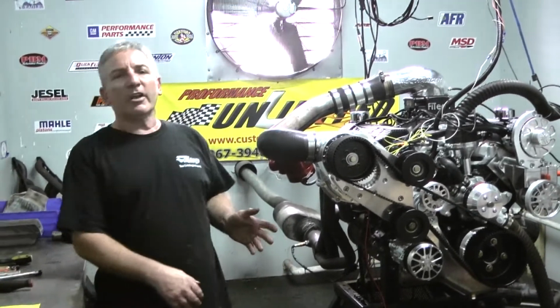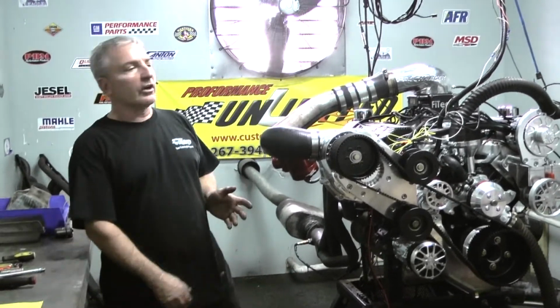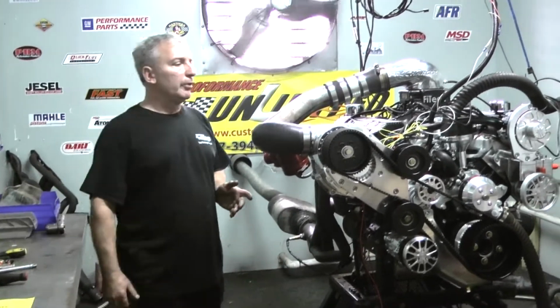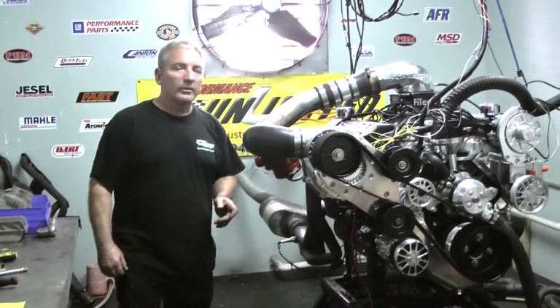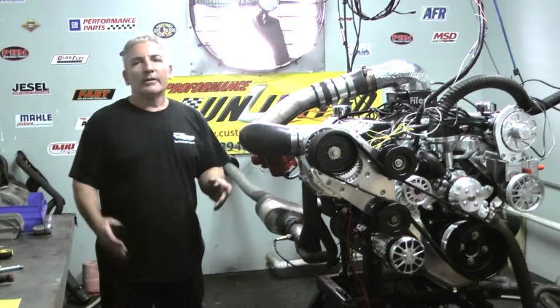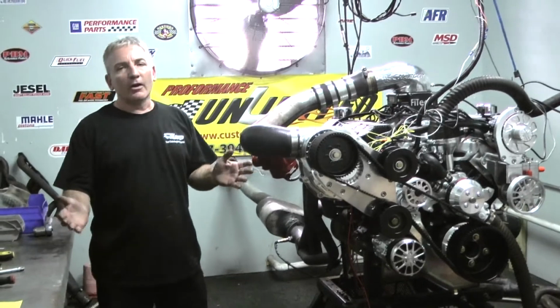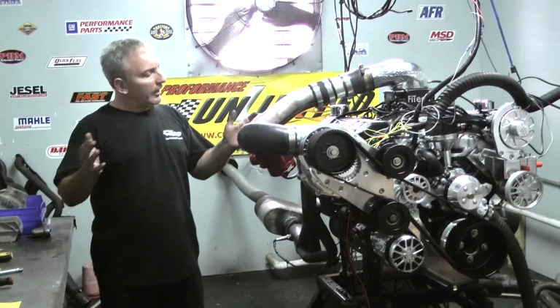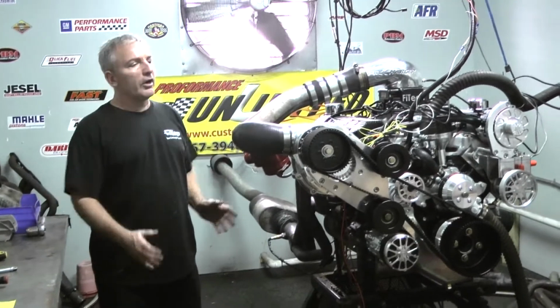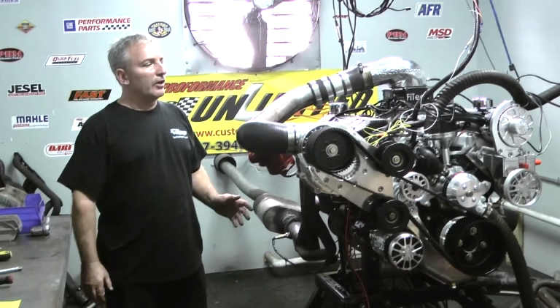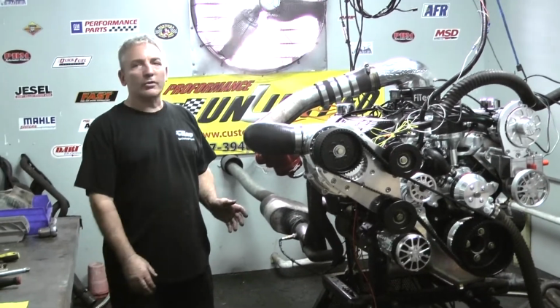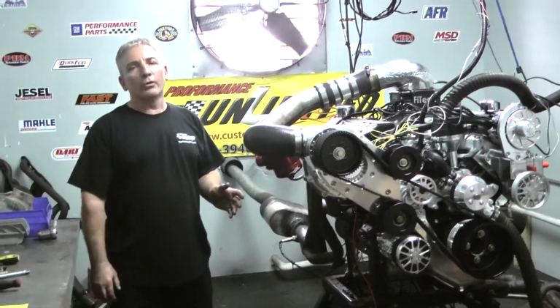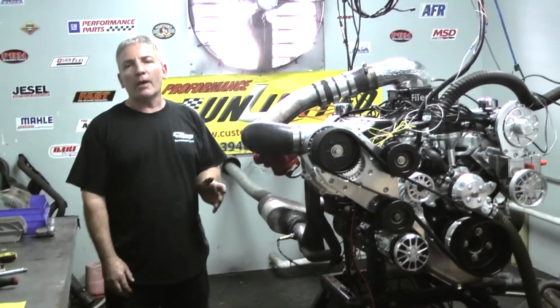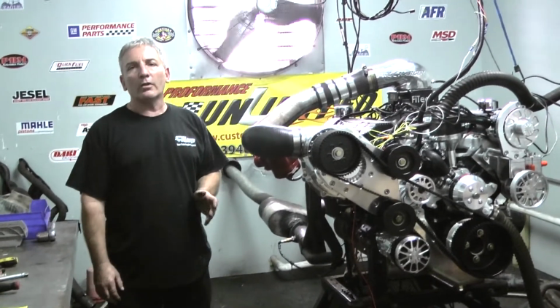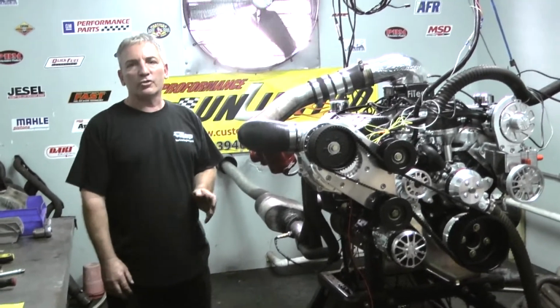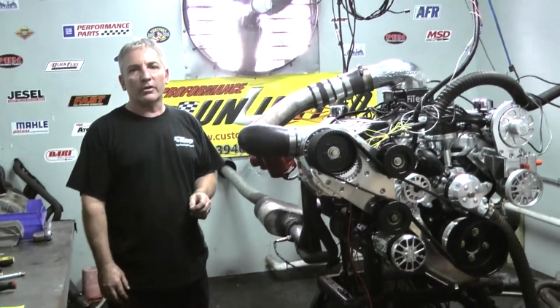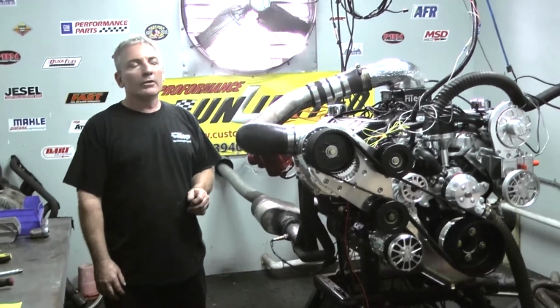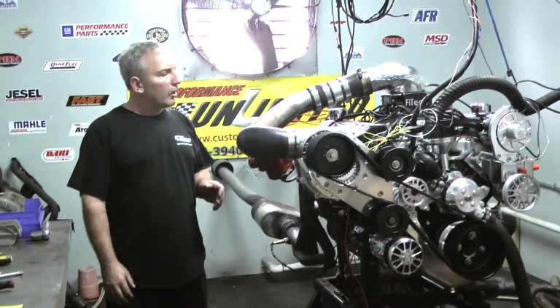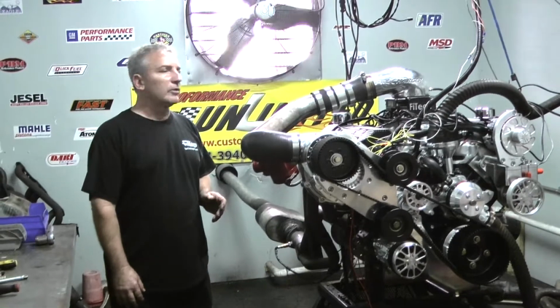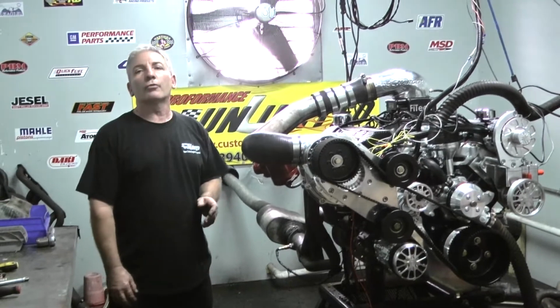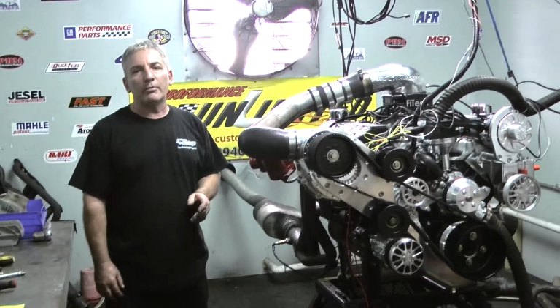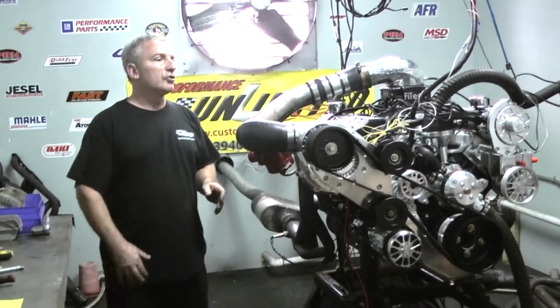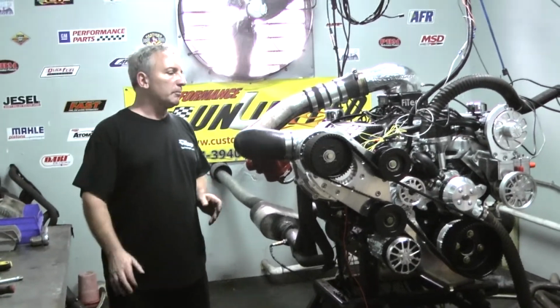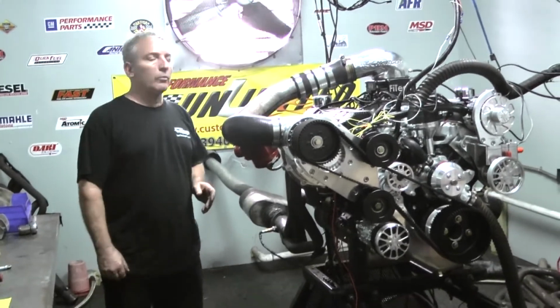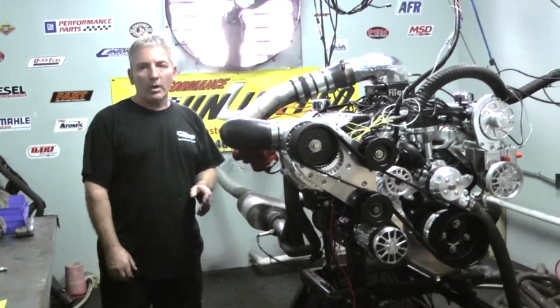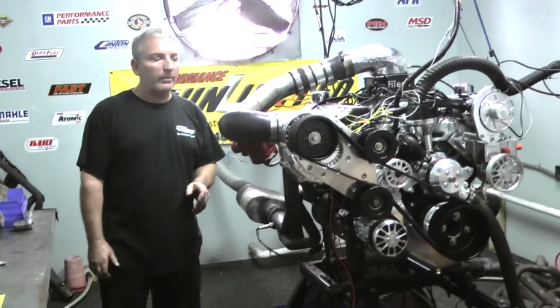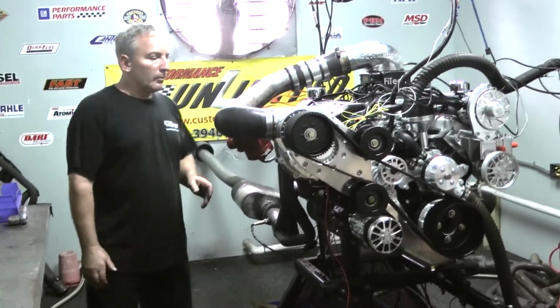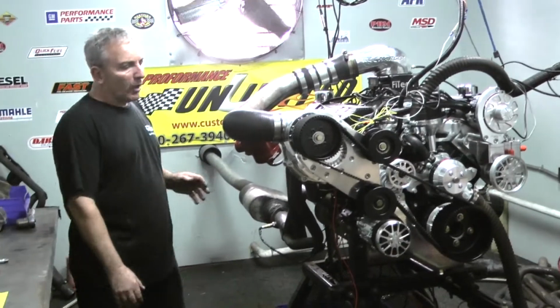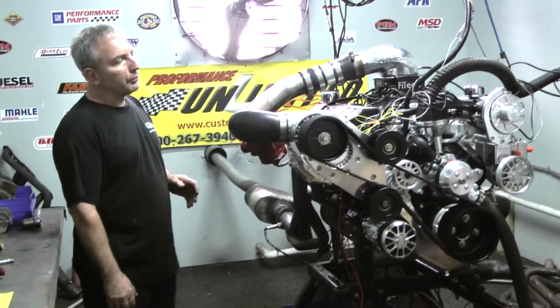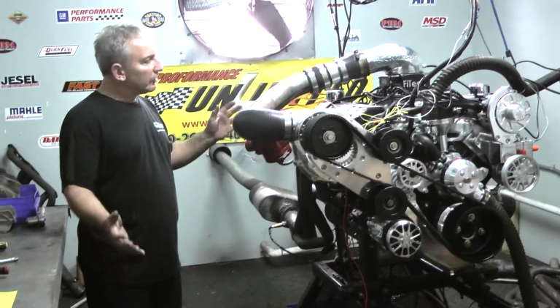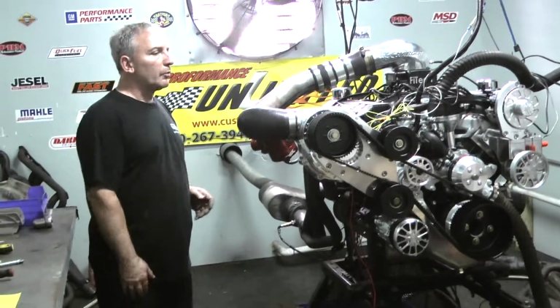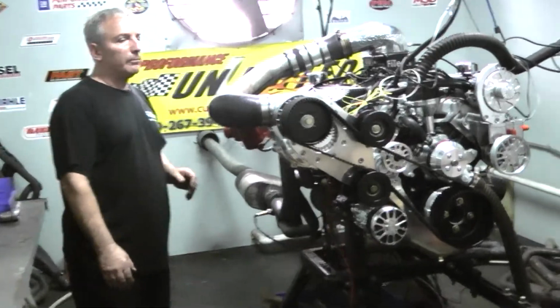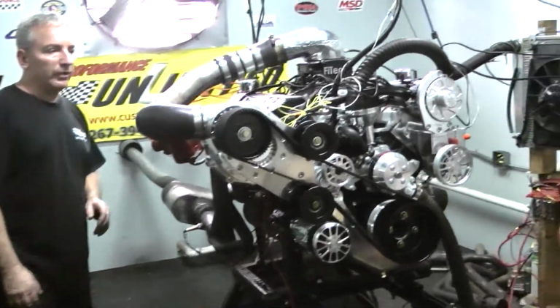When I tell you we custom build, I'm trying to be honest with you. We build top quality engines here. We try not to build crap — we chase people away when they want crap. But if you want a good piece, this is what we try to build here.